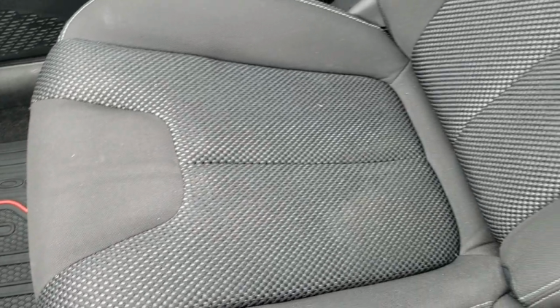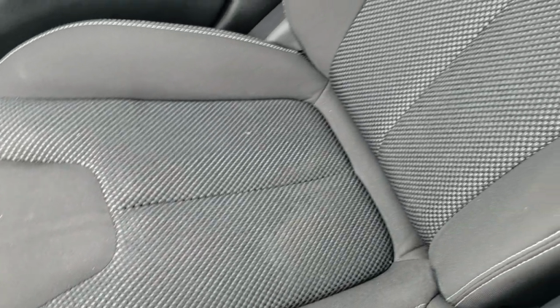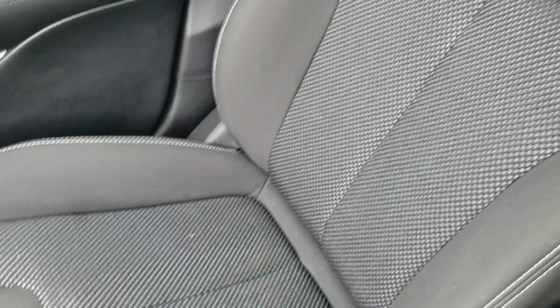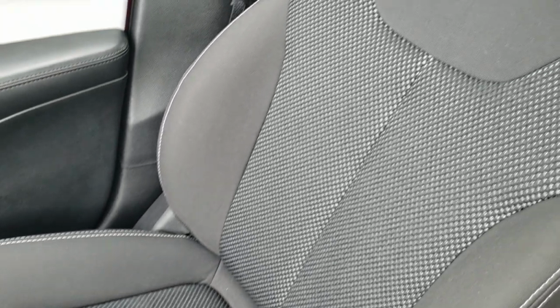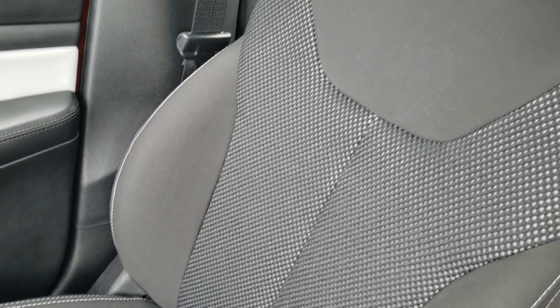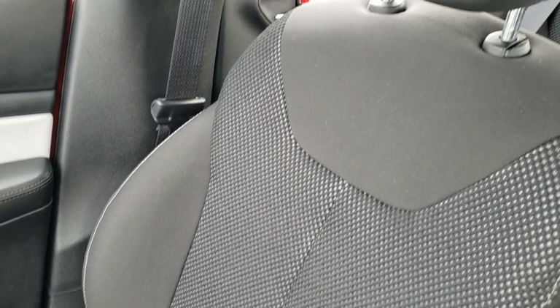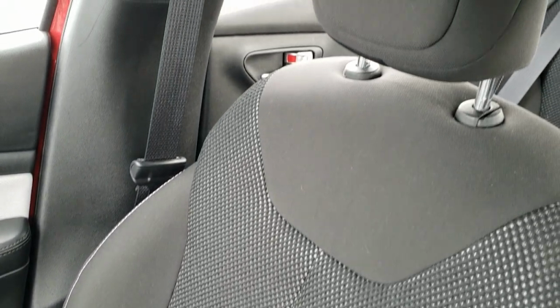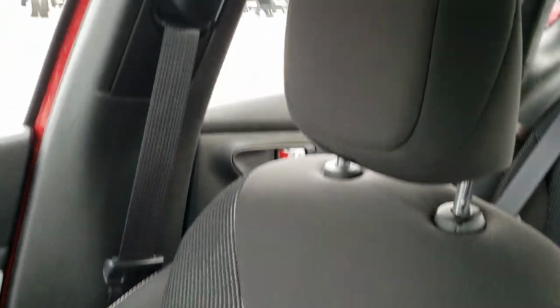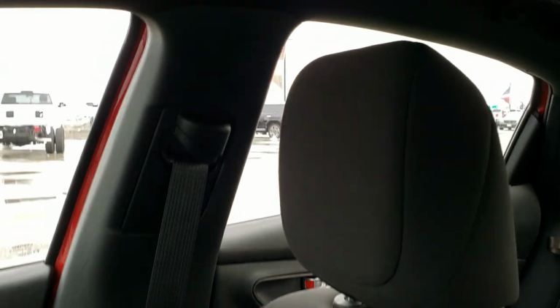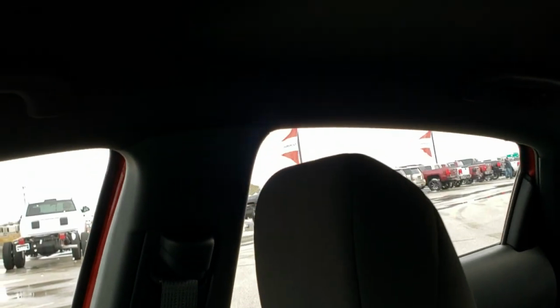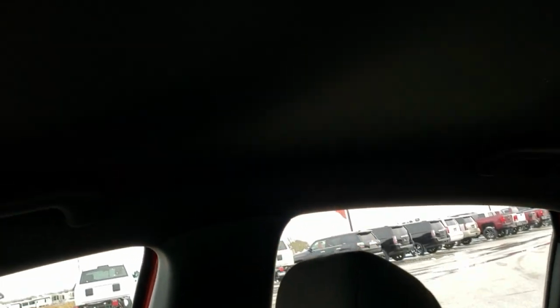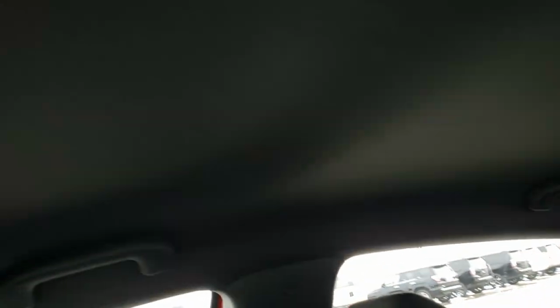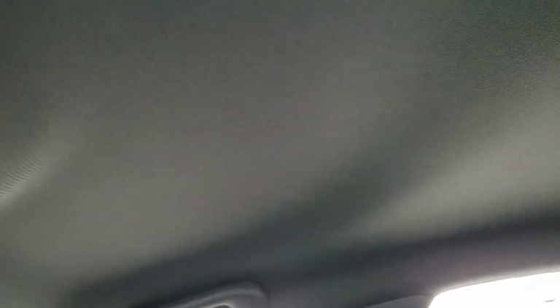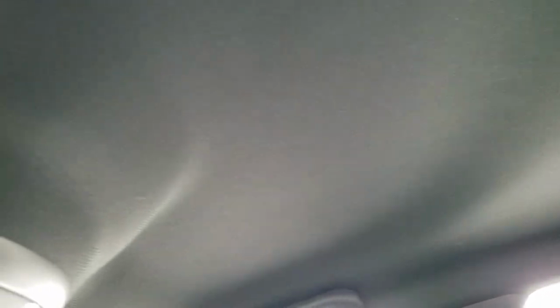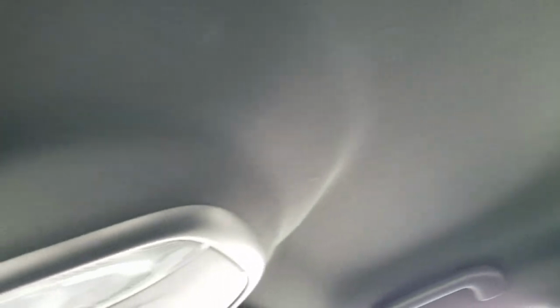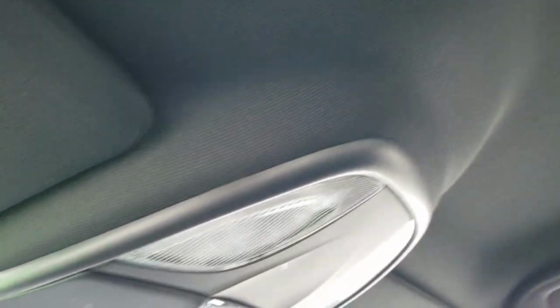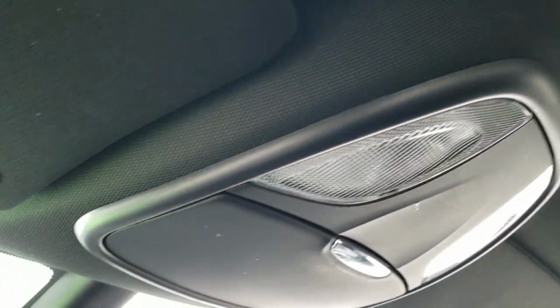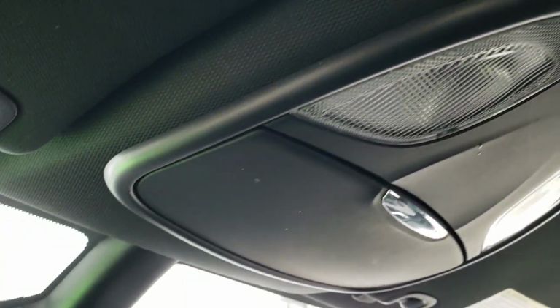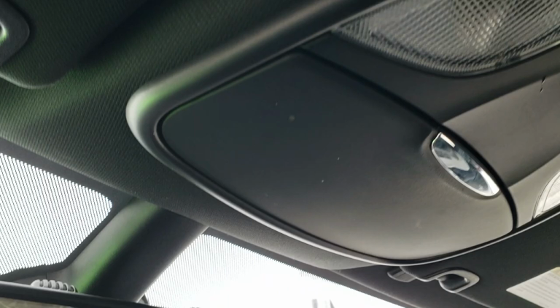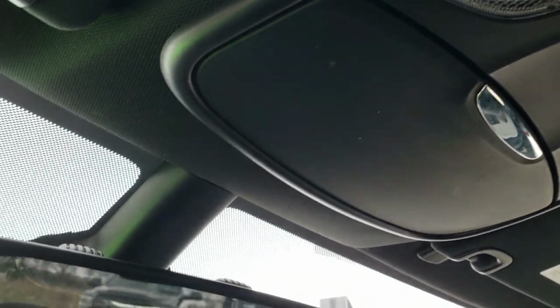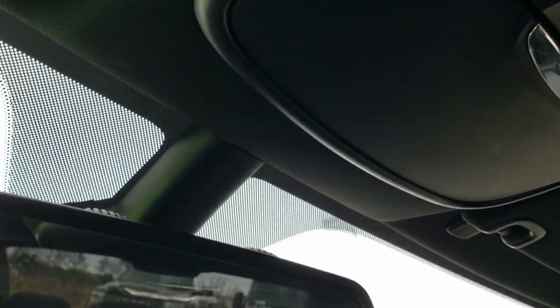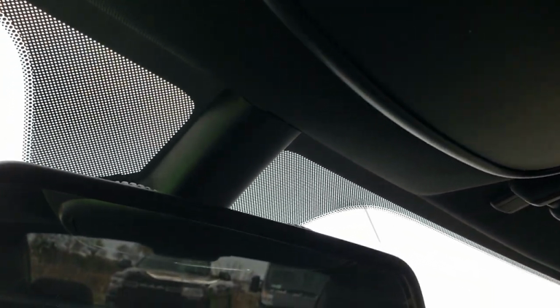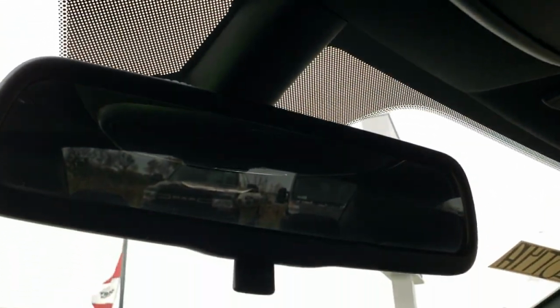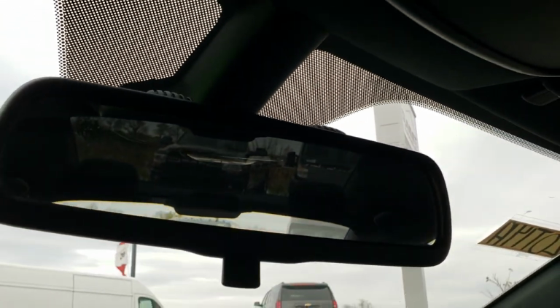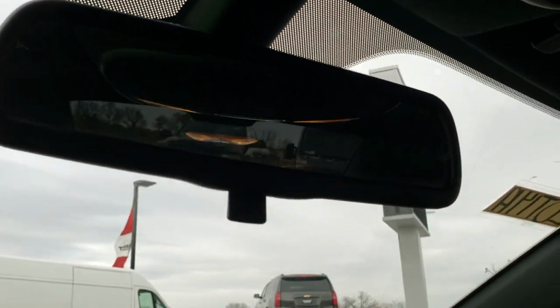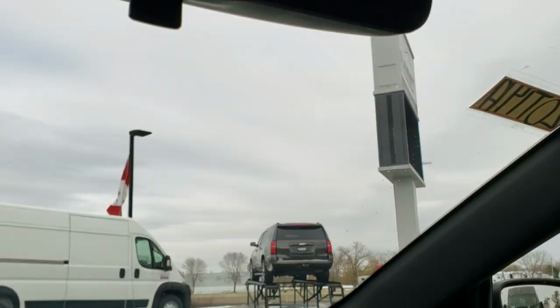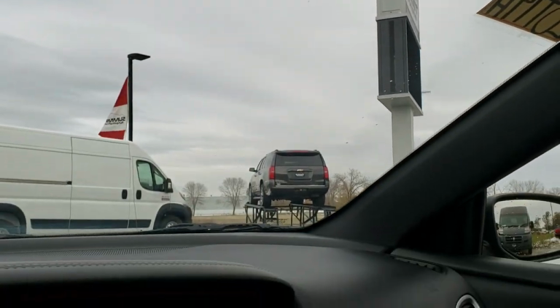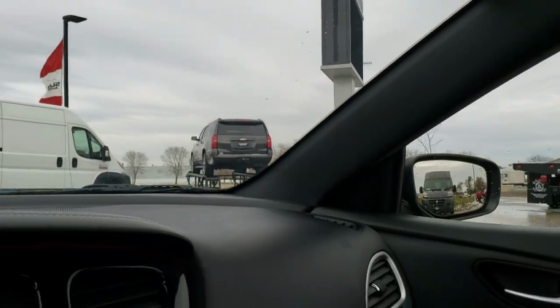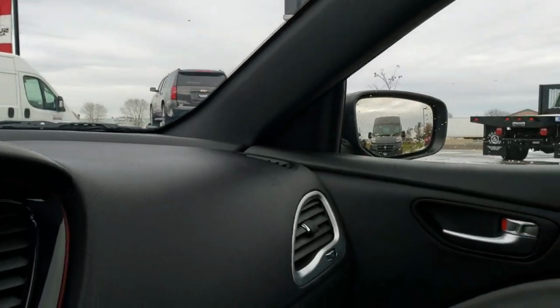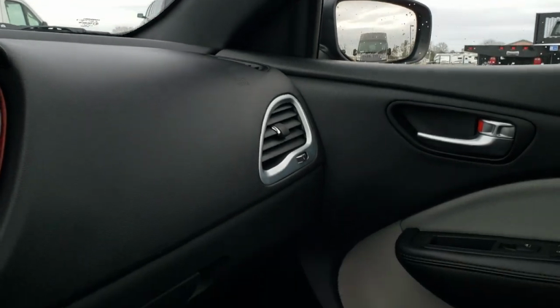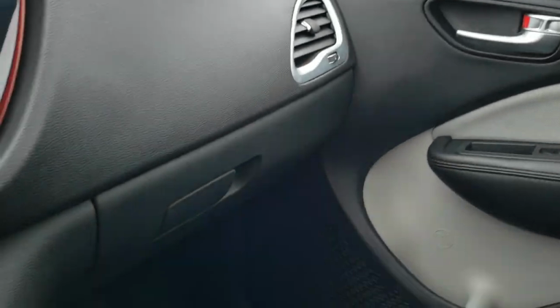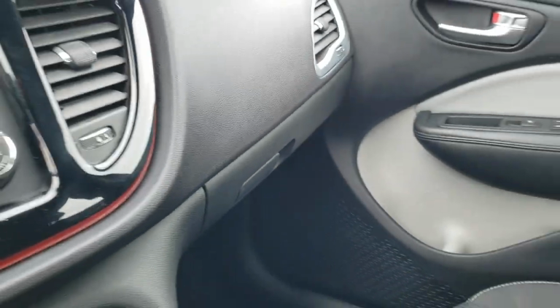The passenger side seat is in really nice, clean condition — no rips or tears on that. The headliner is in really nice shape as well. It smells very clean inside this car. You do get map lights up there.